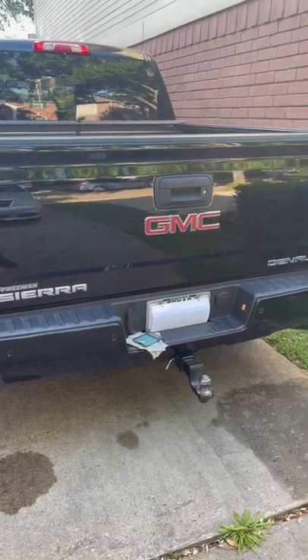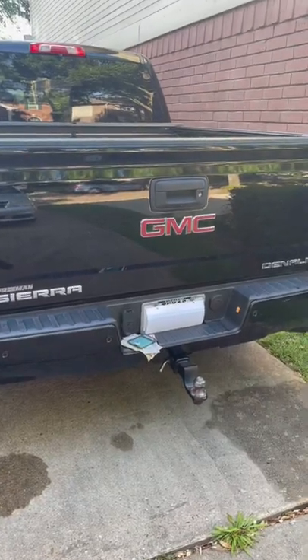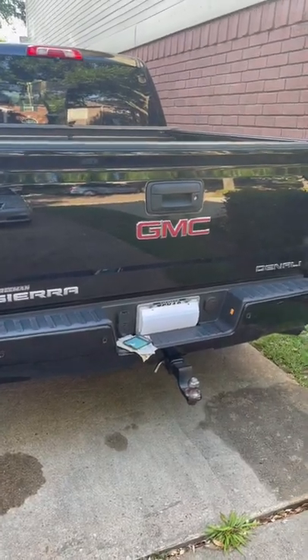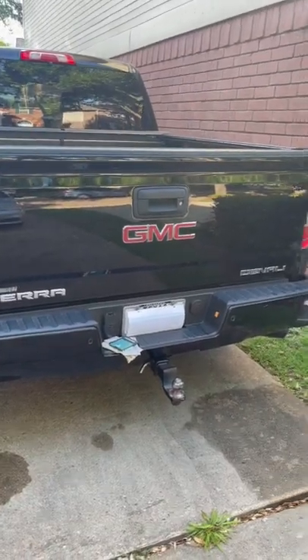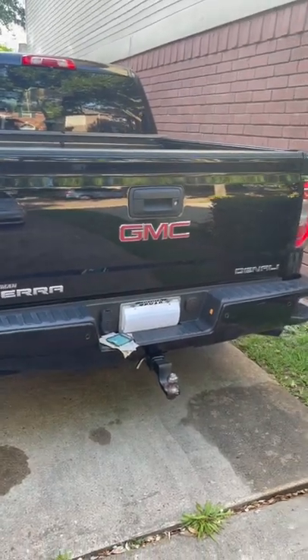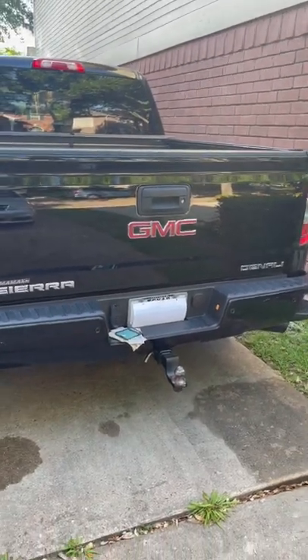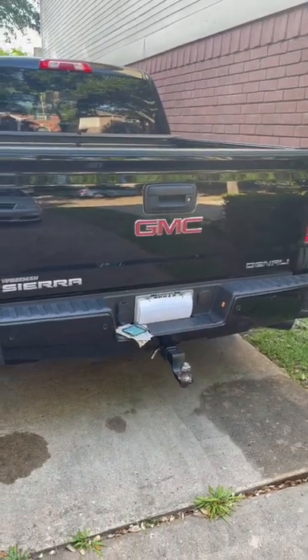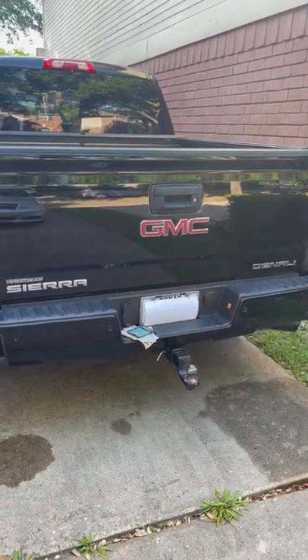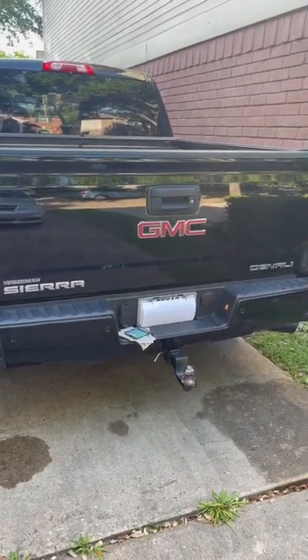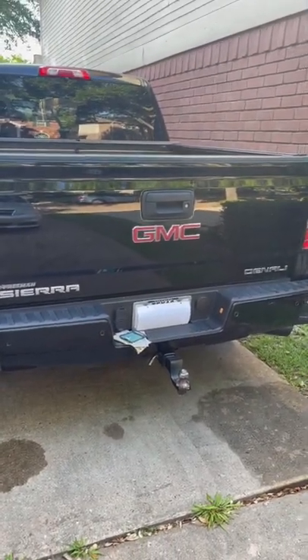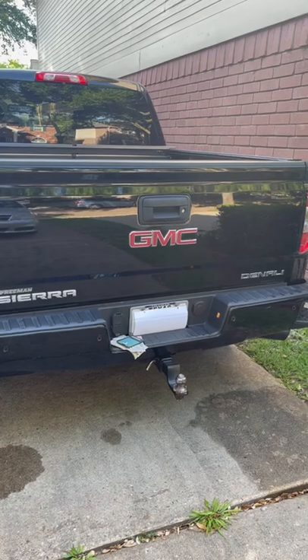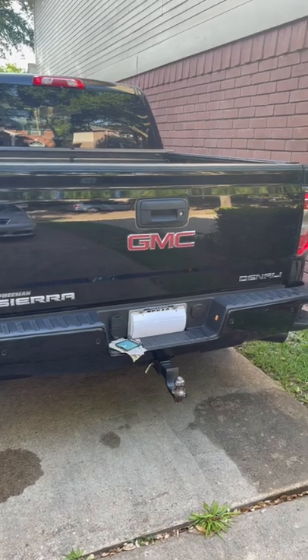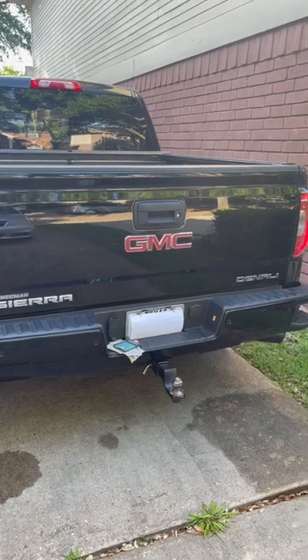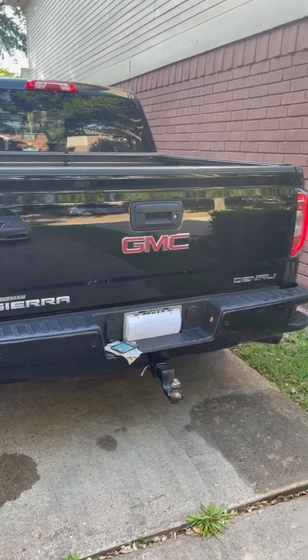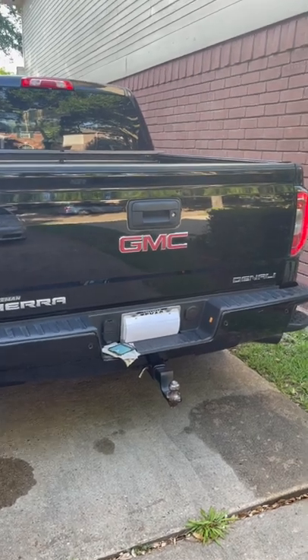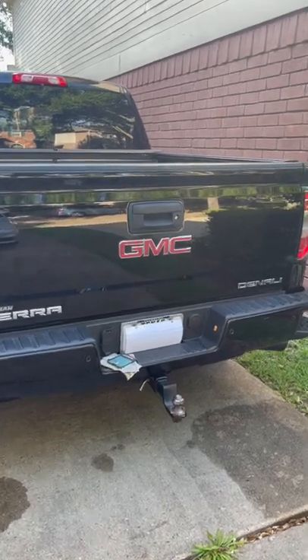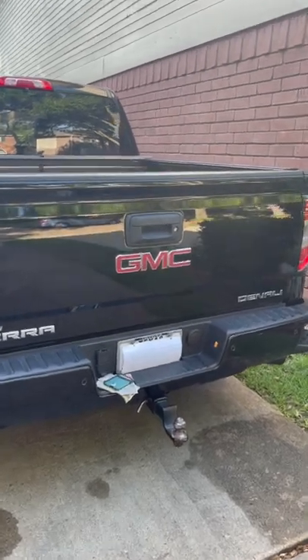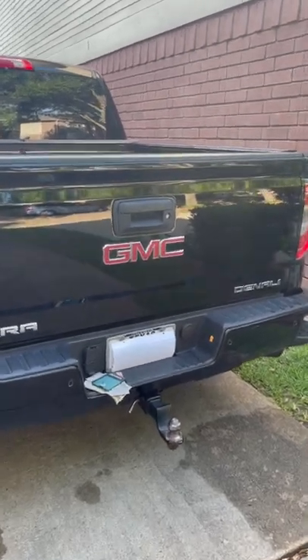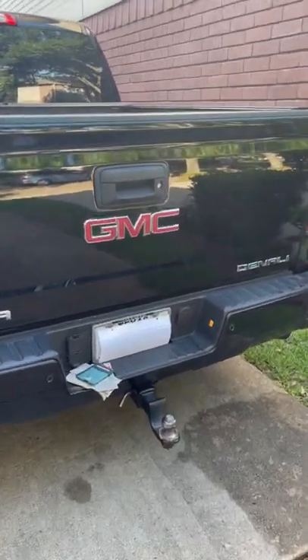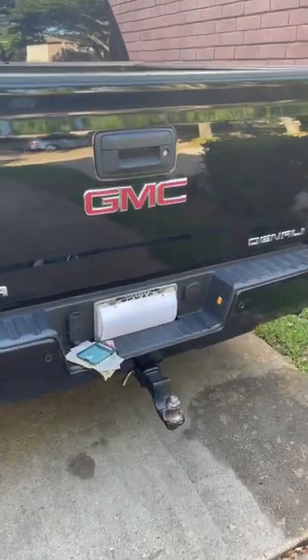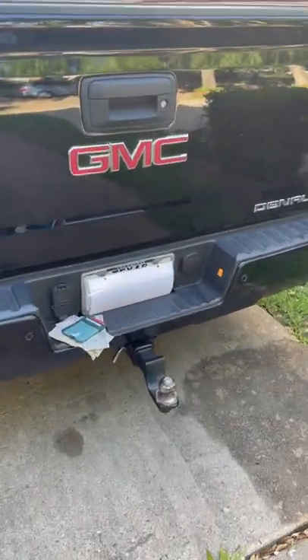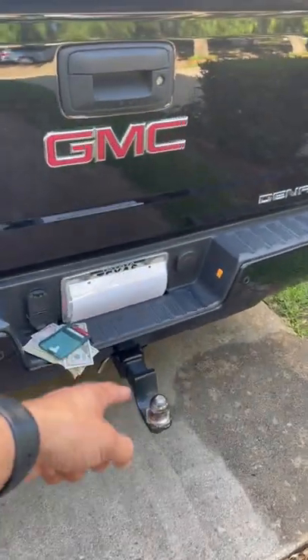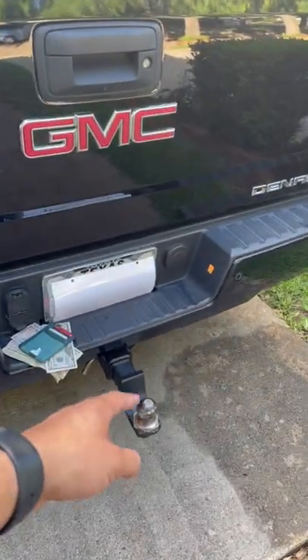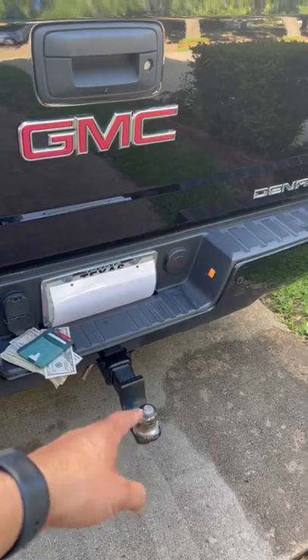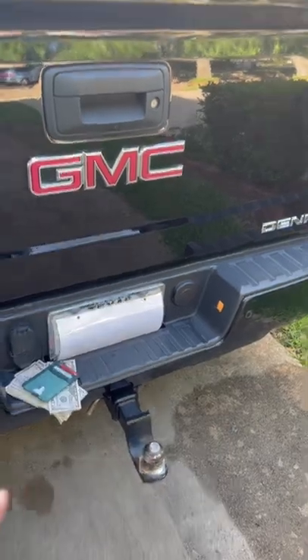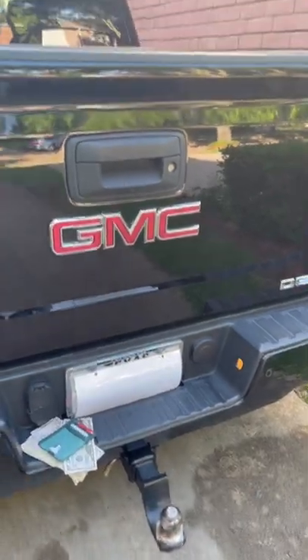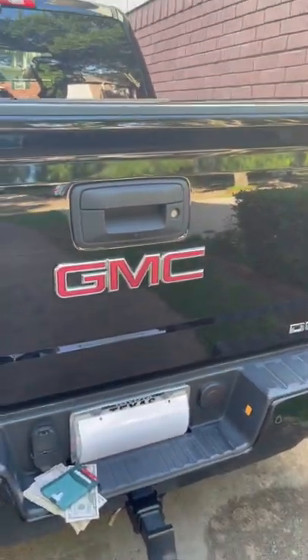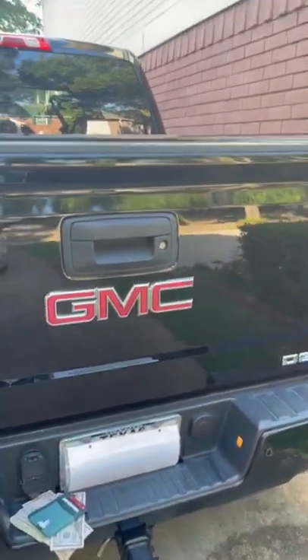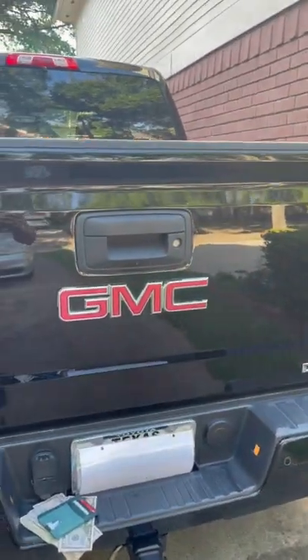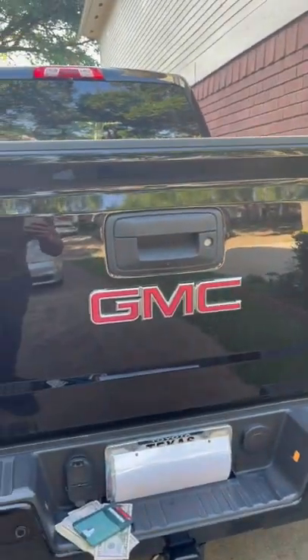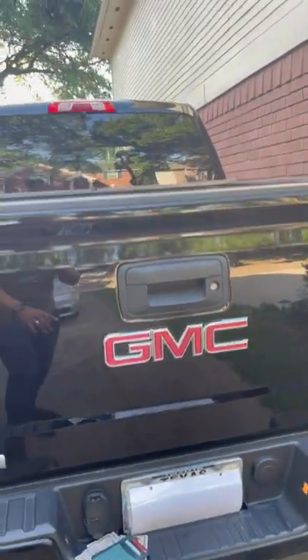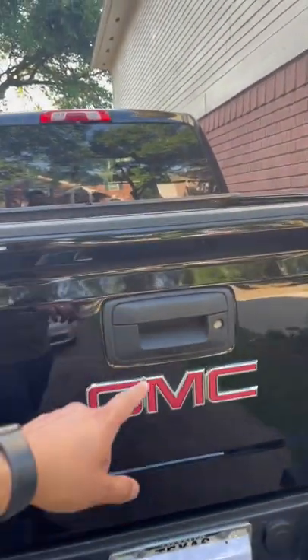Hey, what's up guys? Do you have a 2014 to 2018 Chevy Silverado or GMC Sierra and are having a hard time hooking up your trailer? Well, I'm going to show you a real quick hack using the backup camera.